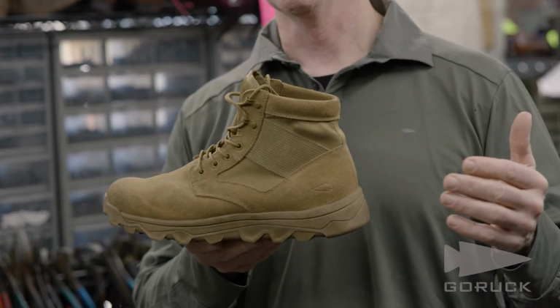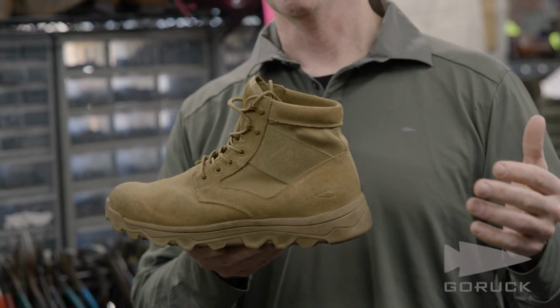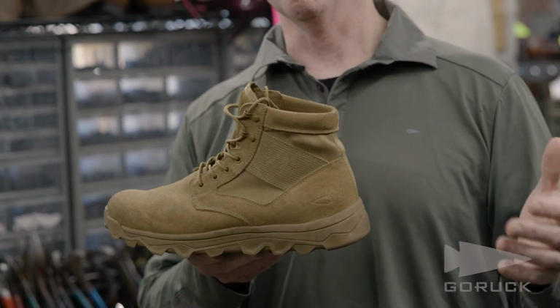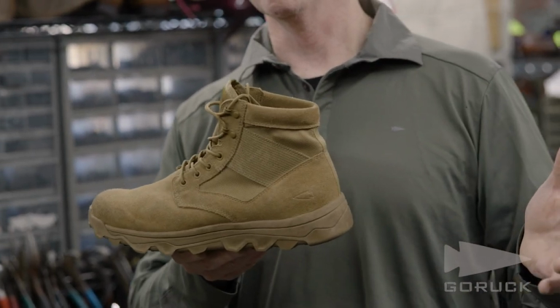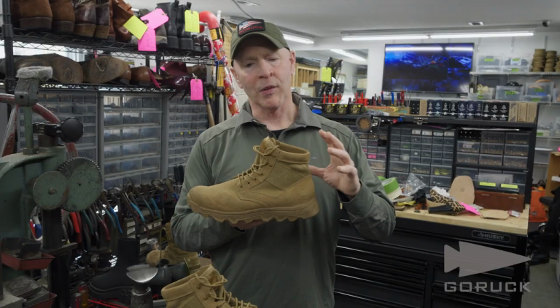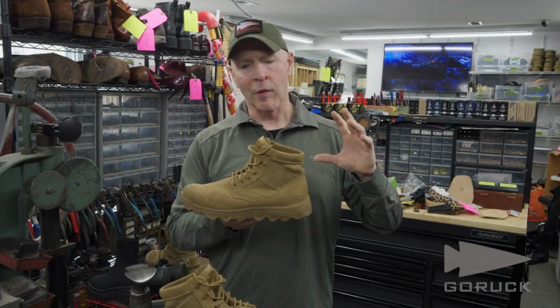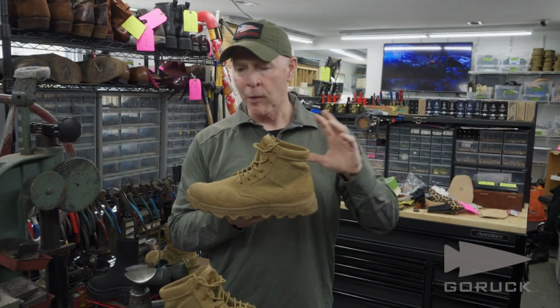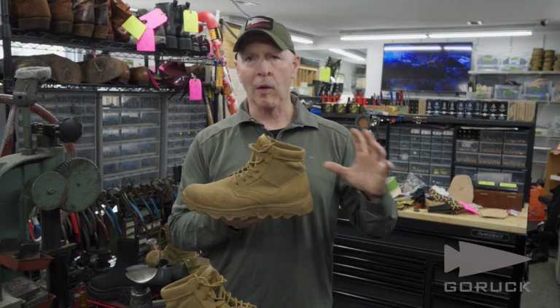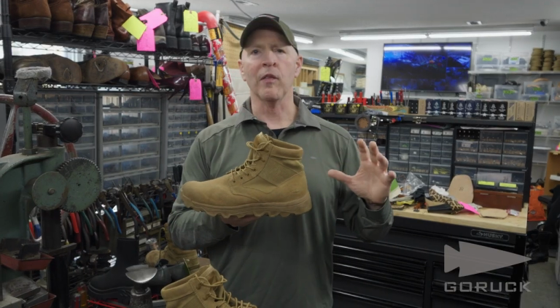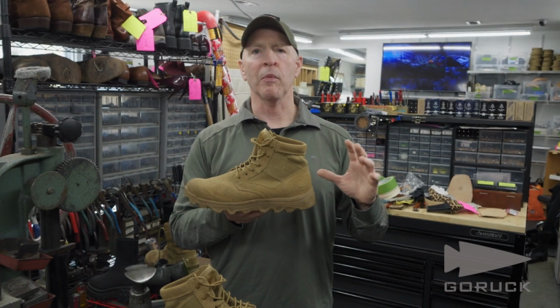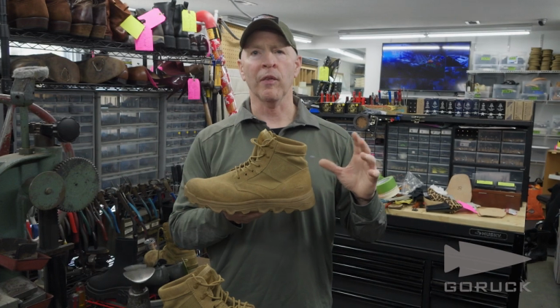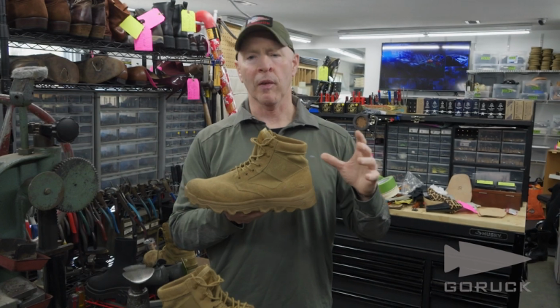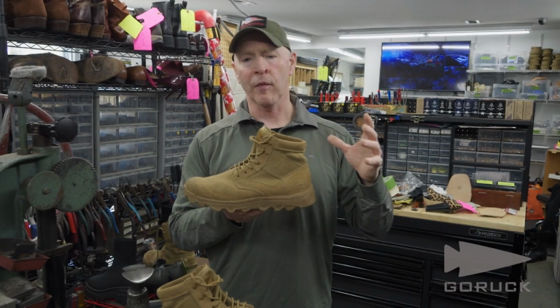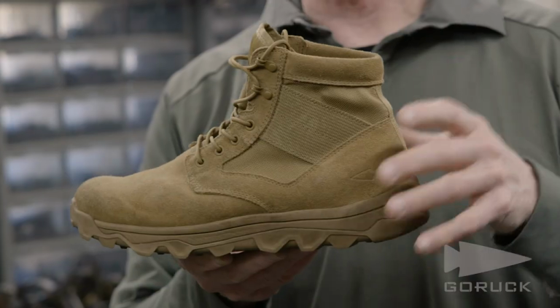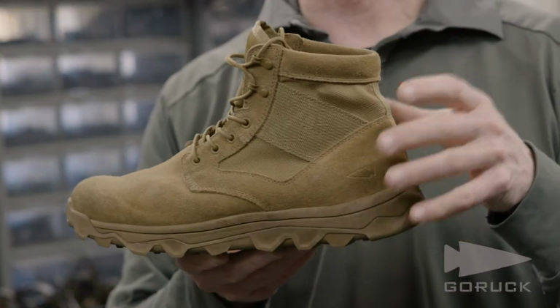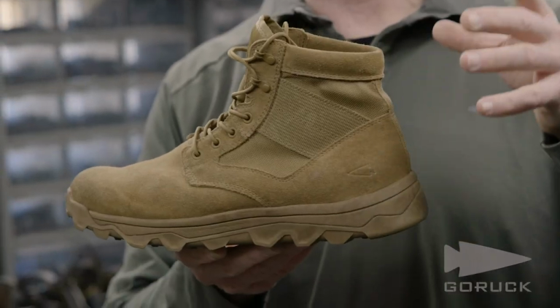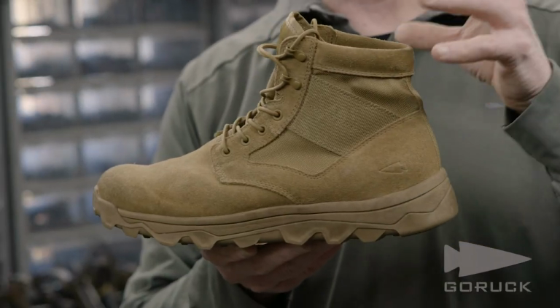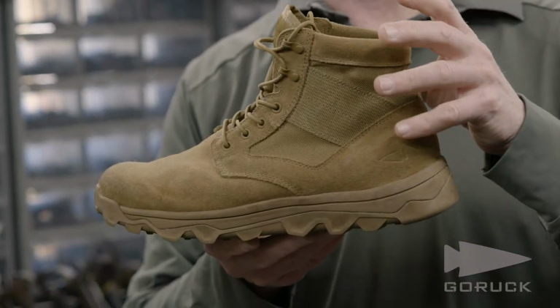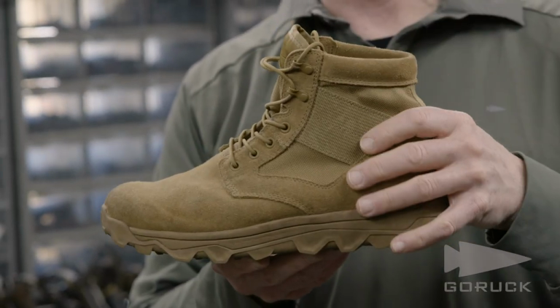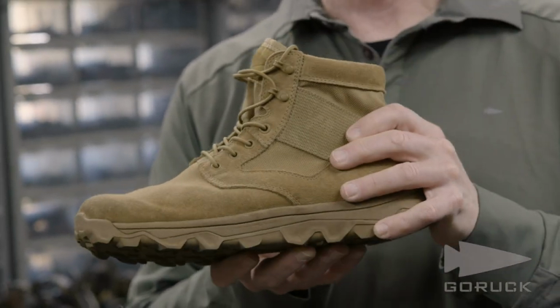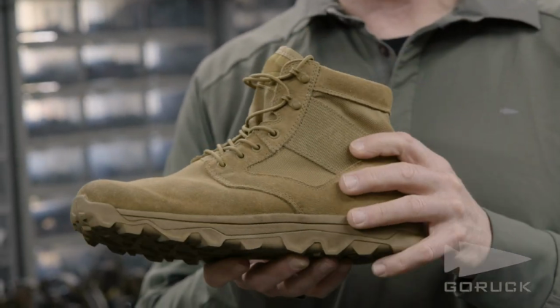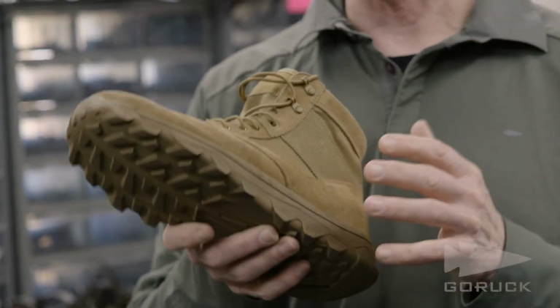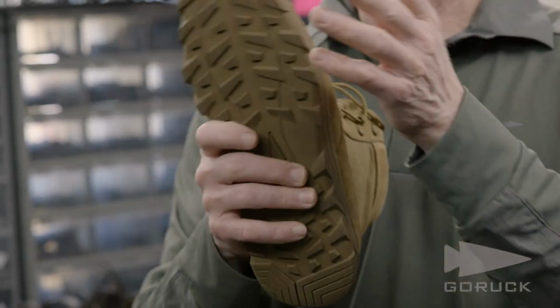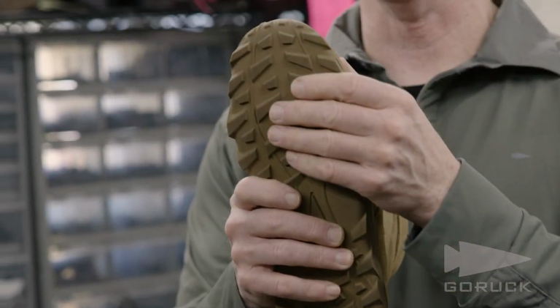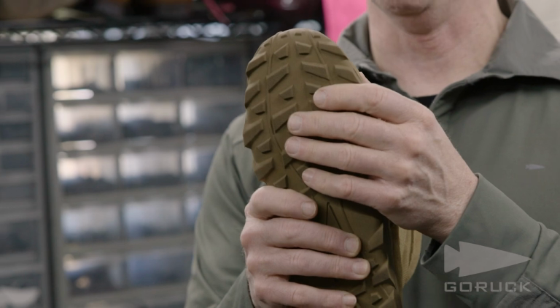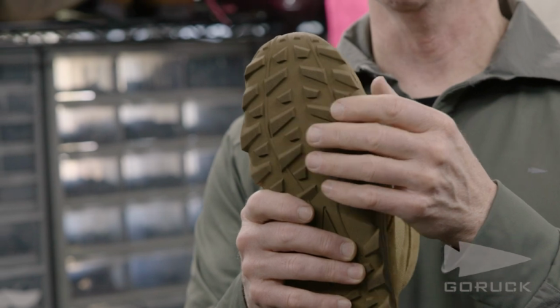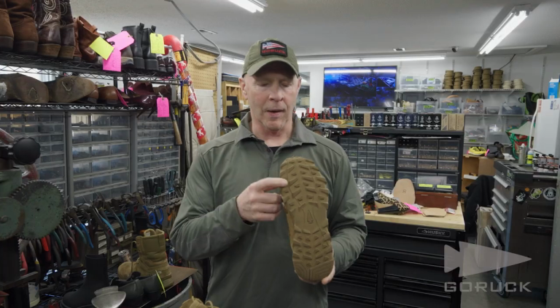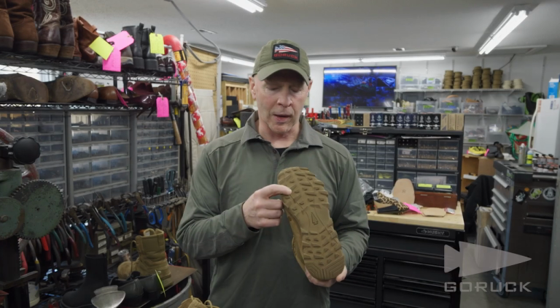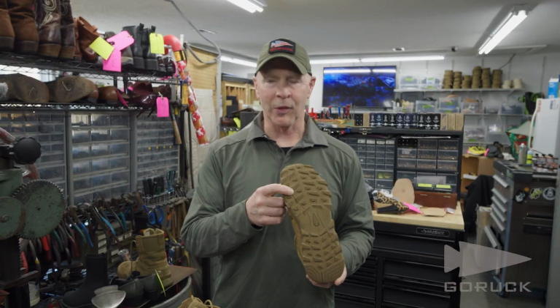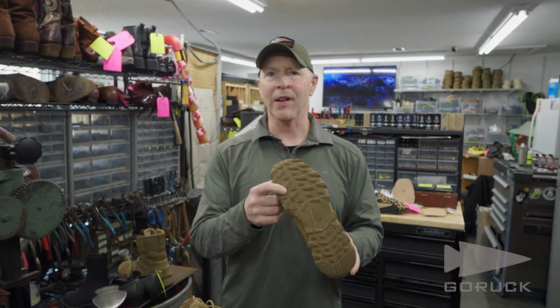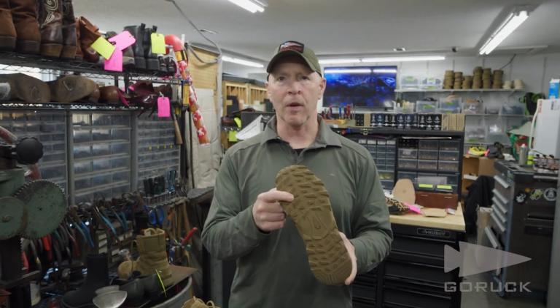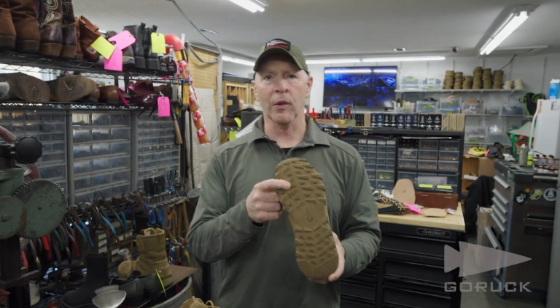What we've done with the MAC V2 is we've kept all of the features and benefits of fit support of the MAC V1, but we've added an aggressive tread pattern. It's got a more toothy kind of grip to it.